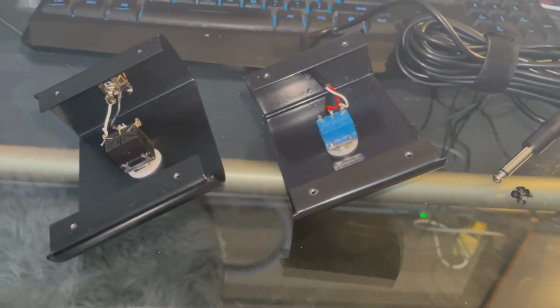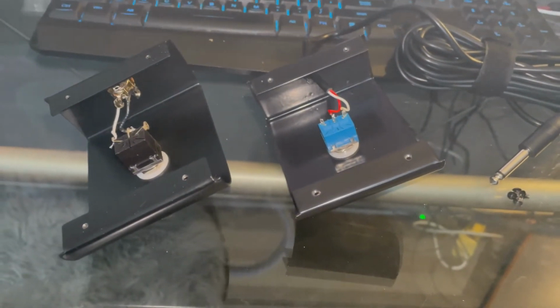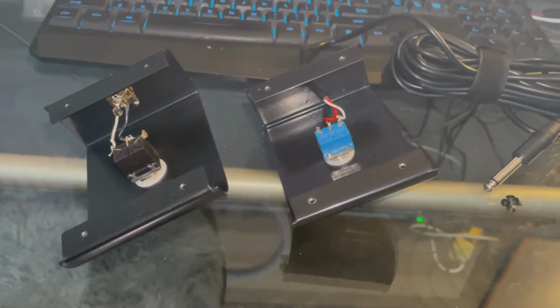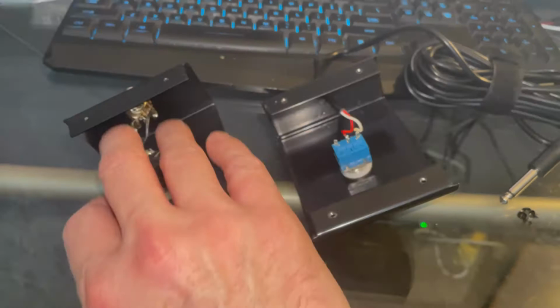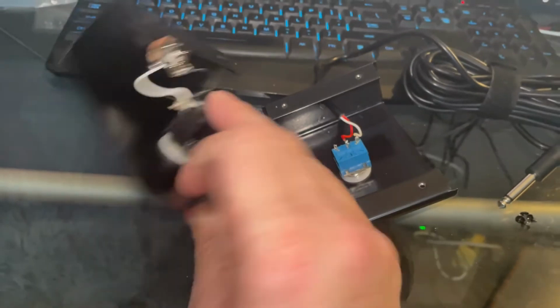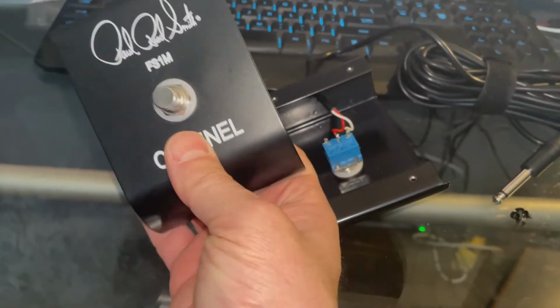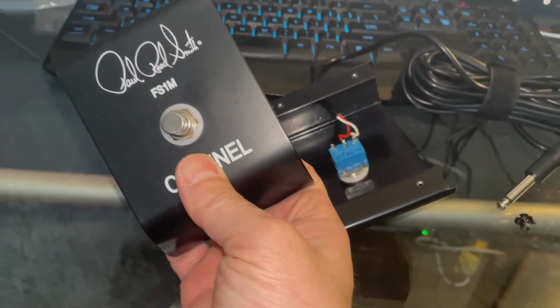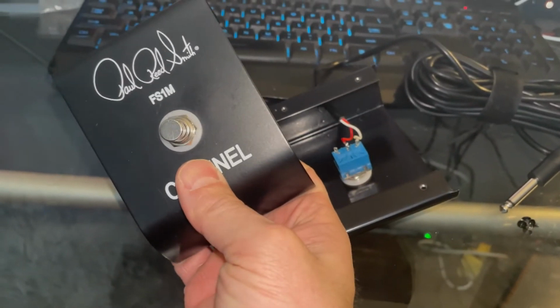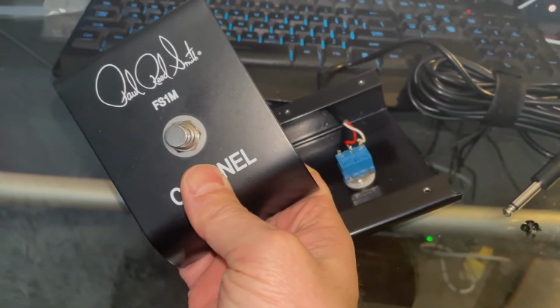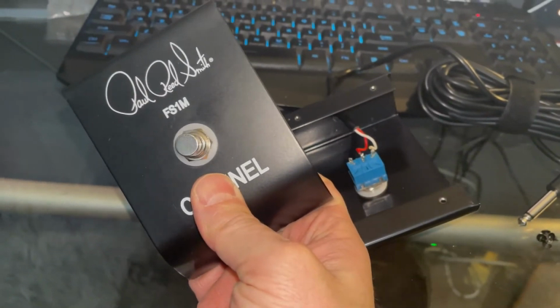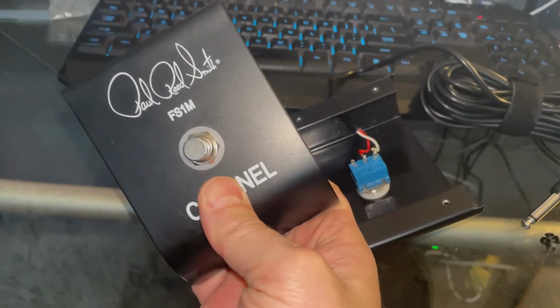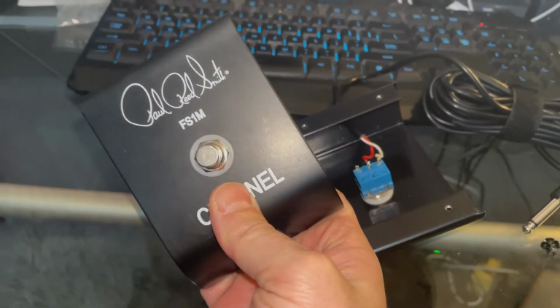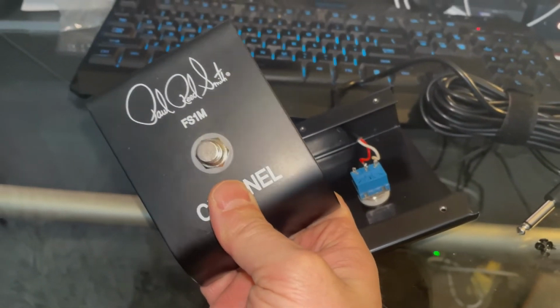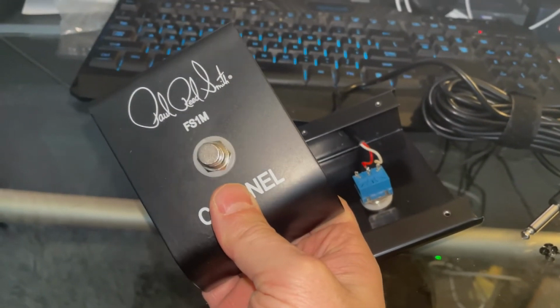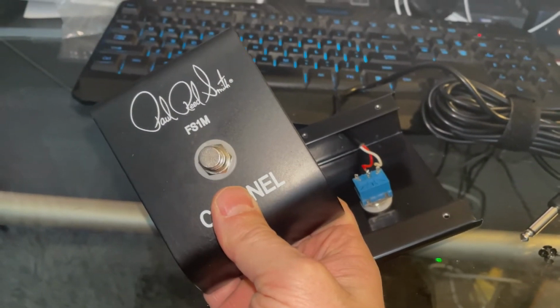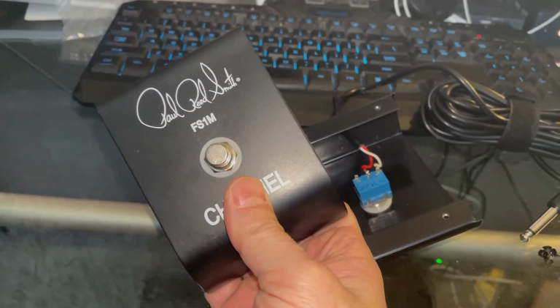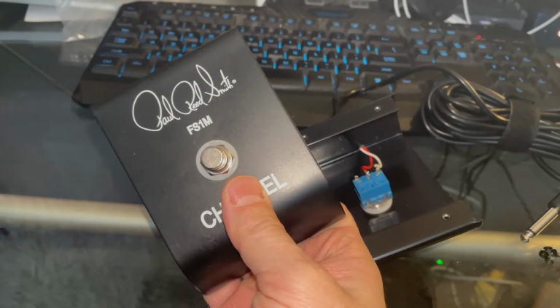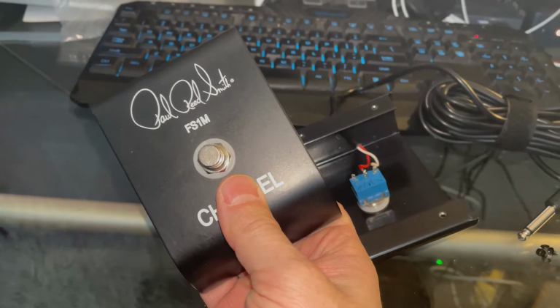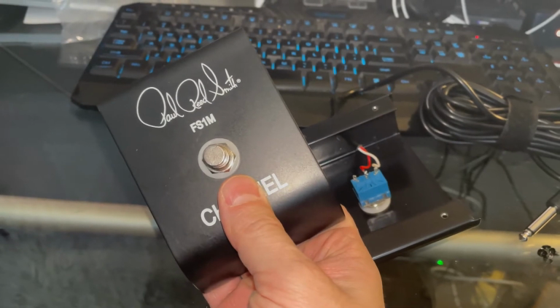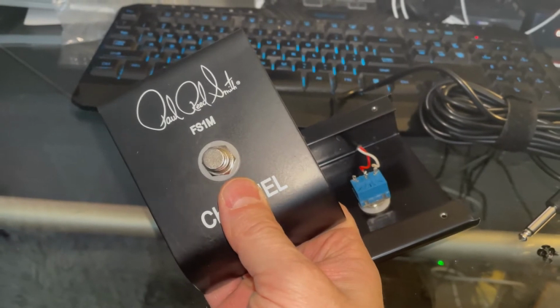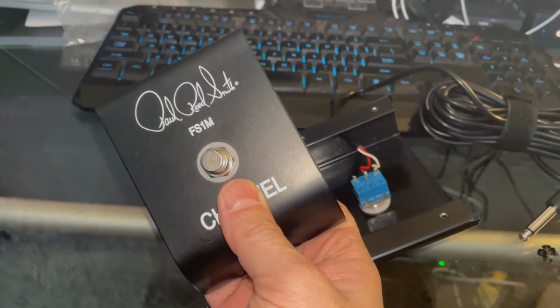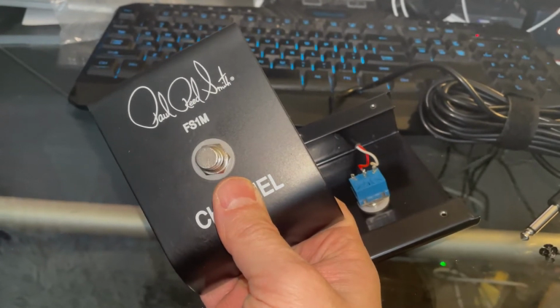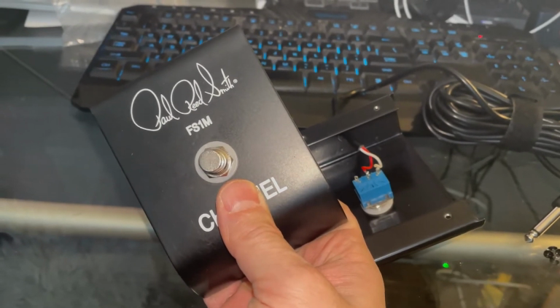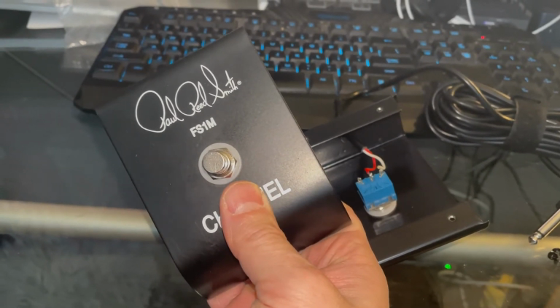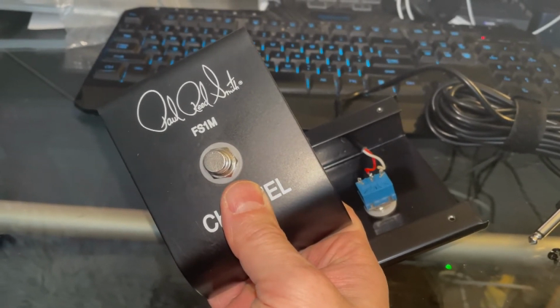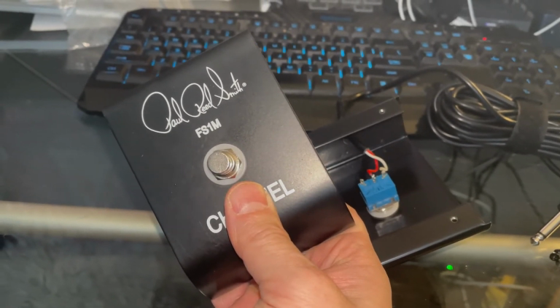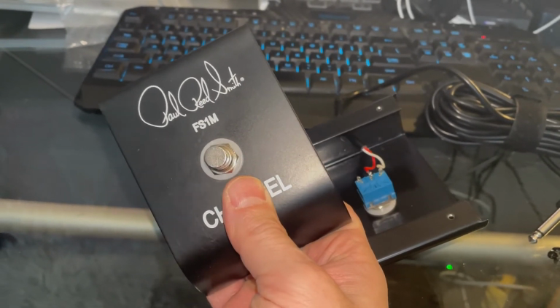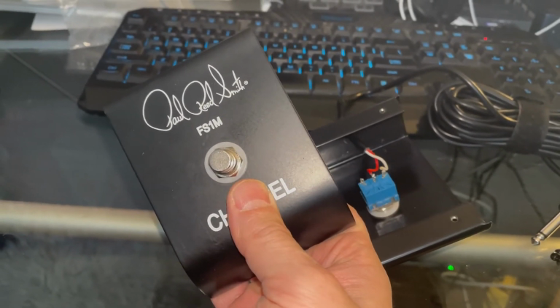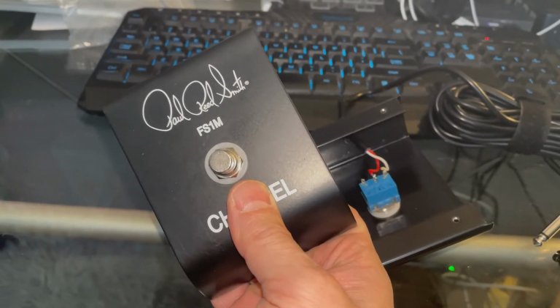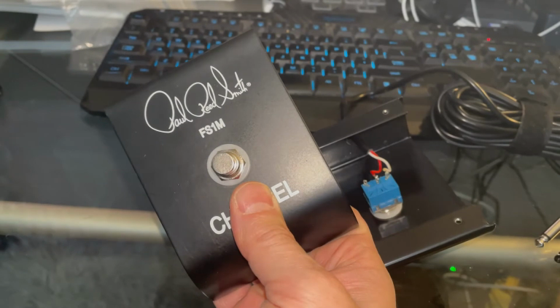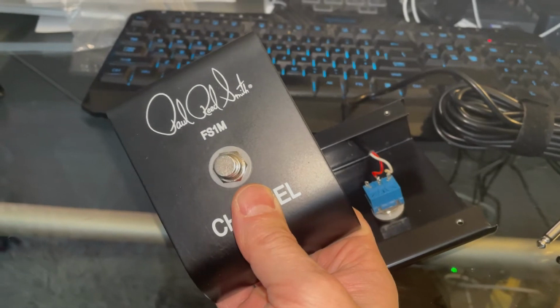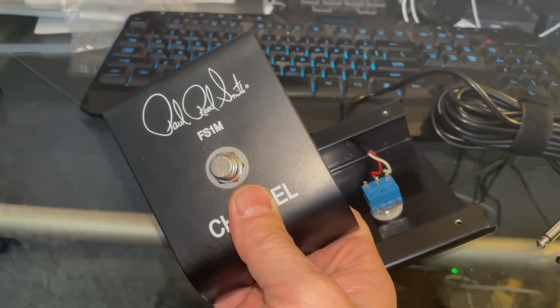Fix number two — I want an LED in this thing. But it's a little more challenging and not as straightforward as that. So let's get into that one.